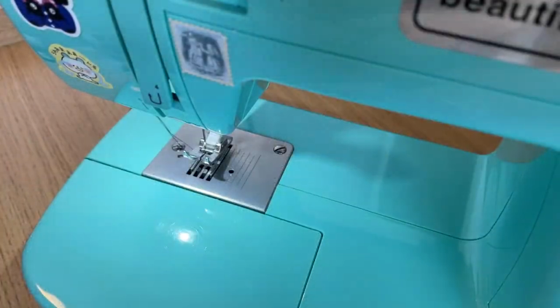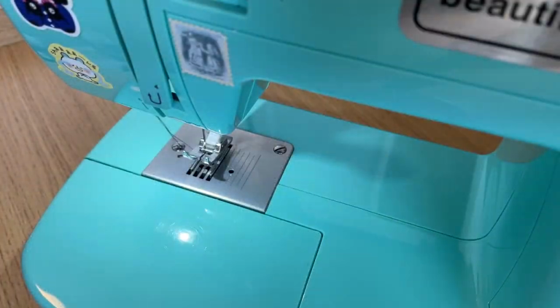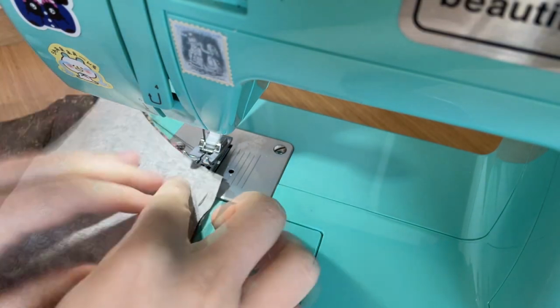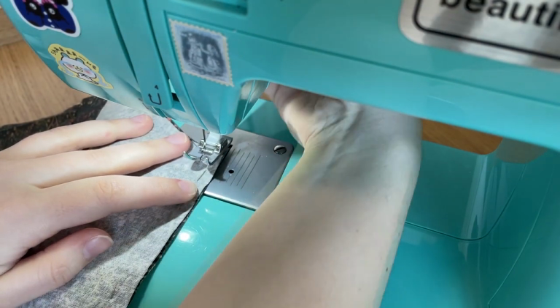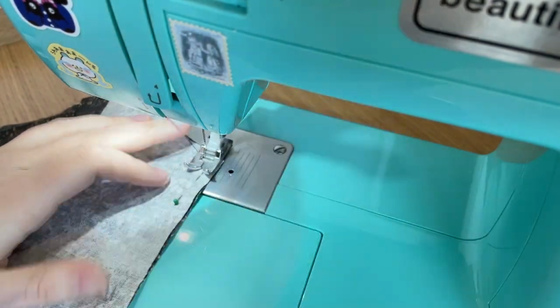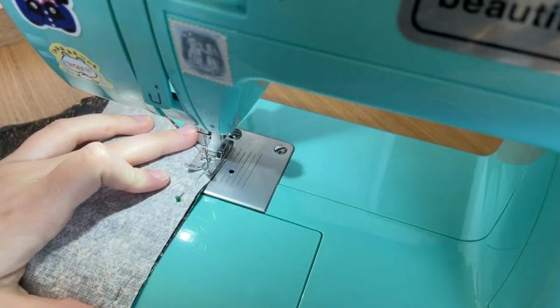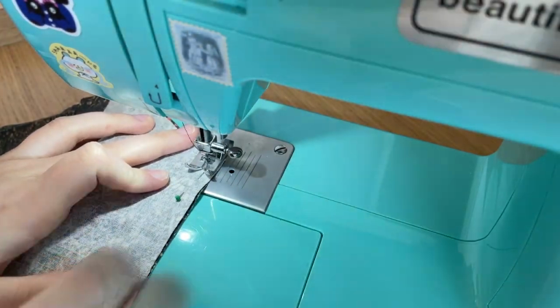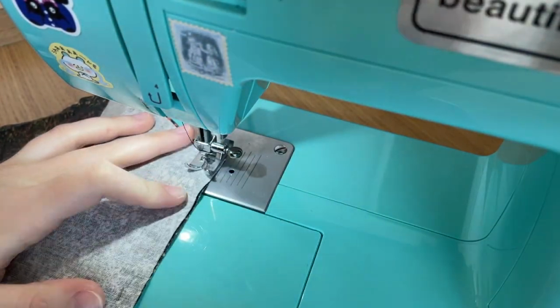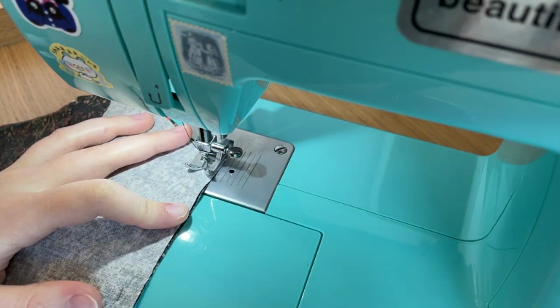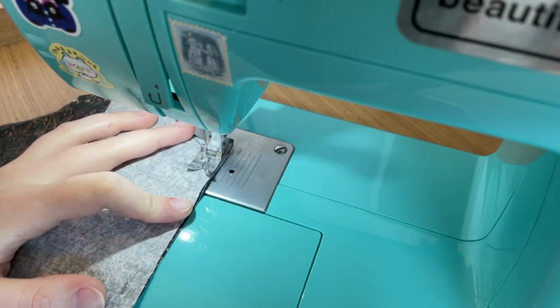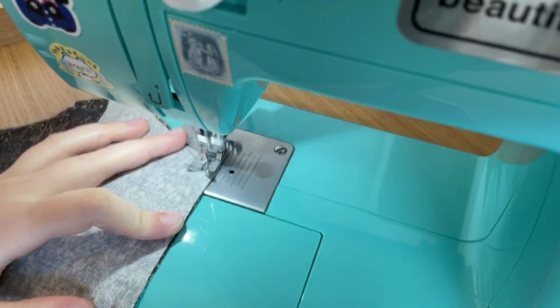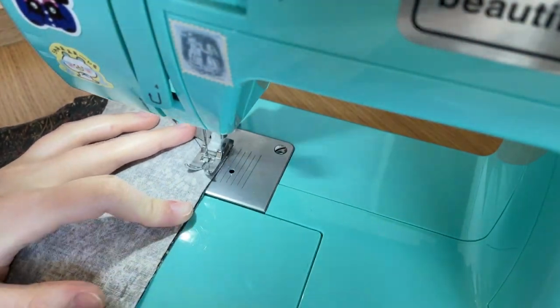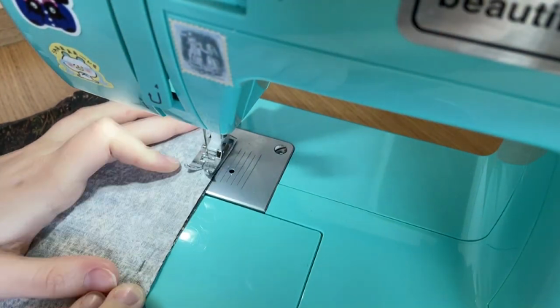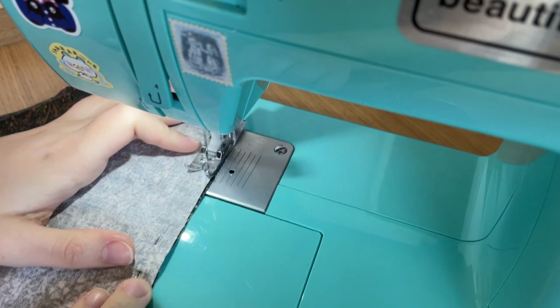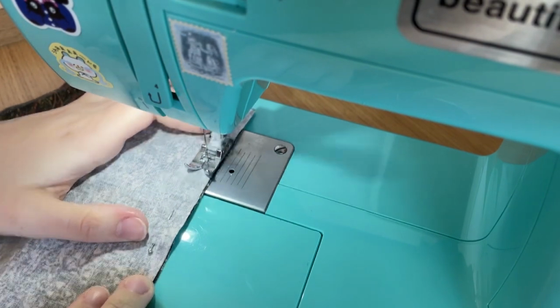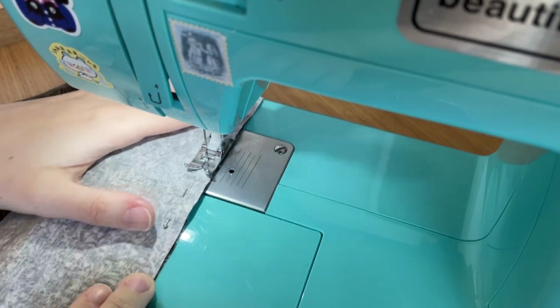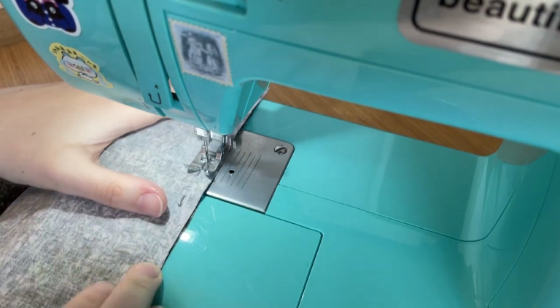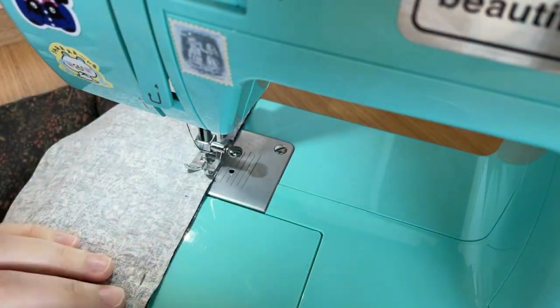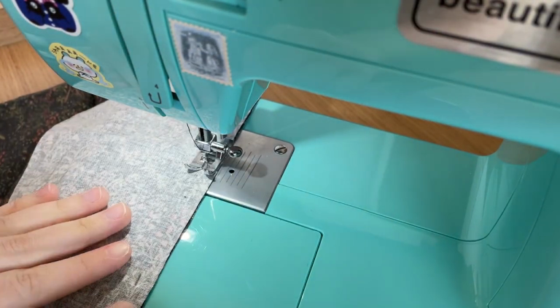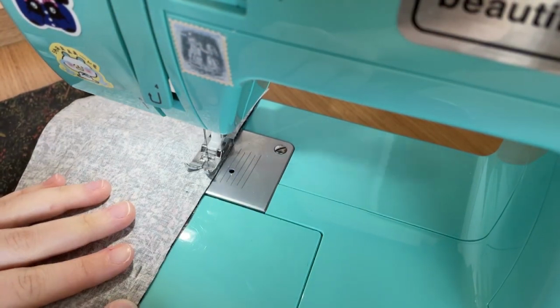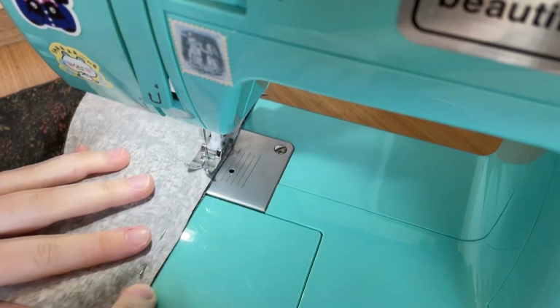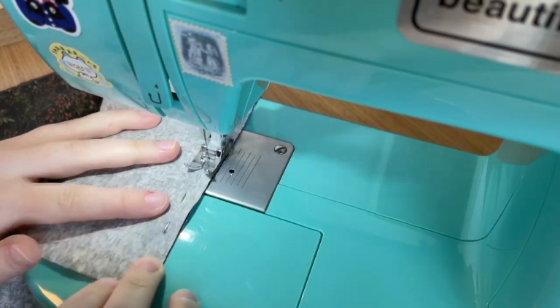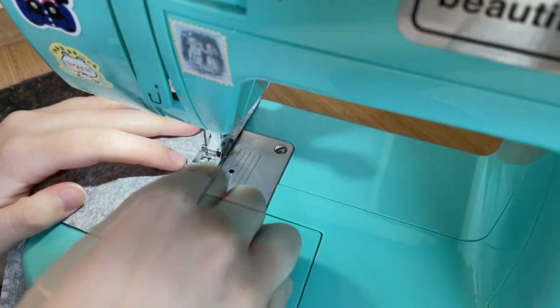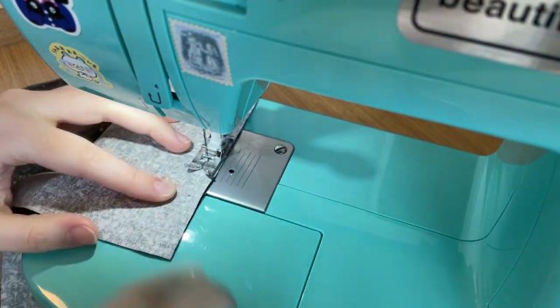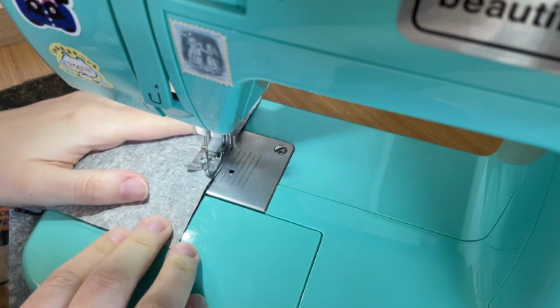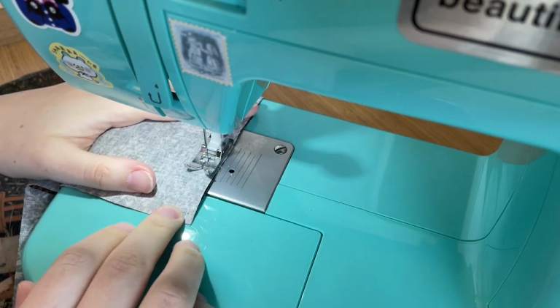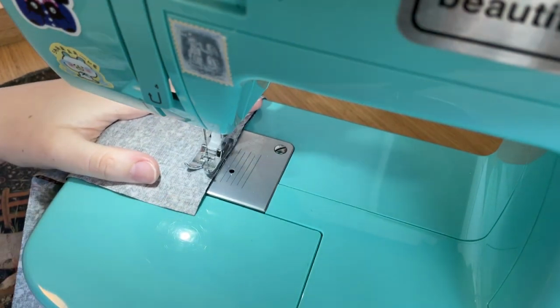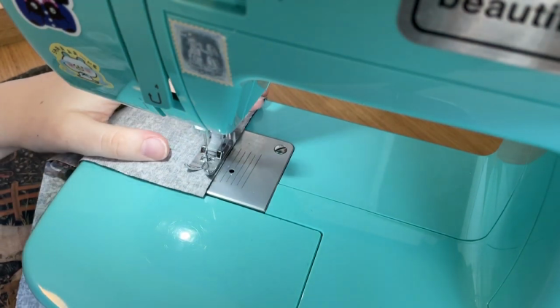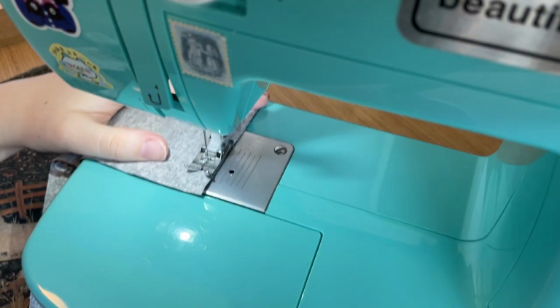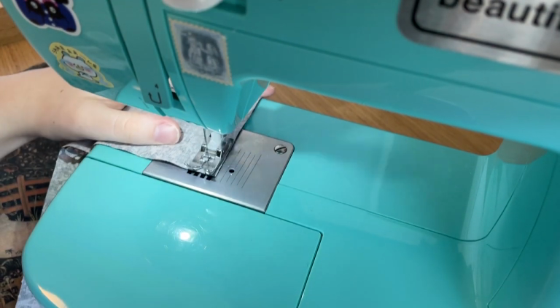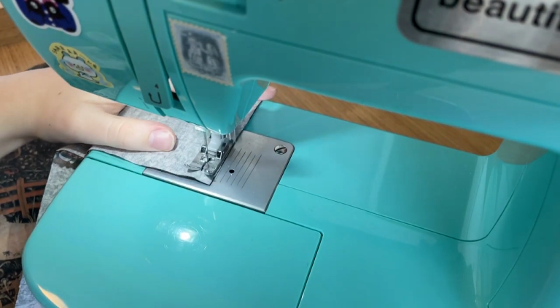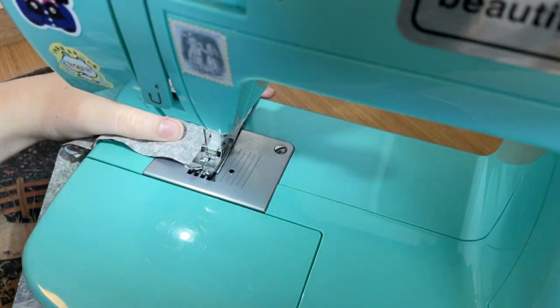Then we can sew that all together. I'm just using a simple straight stitch and using the side of my machine foot as the seam allowance, because that's my favorite thing to do. If you've seen any other video, this will not be a surprise to you.